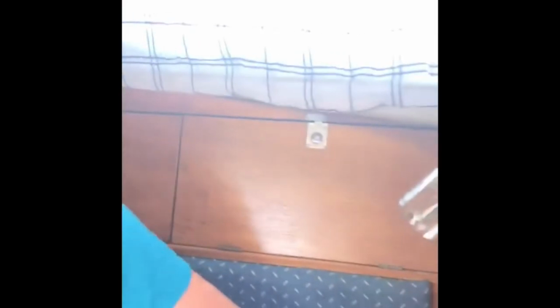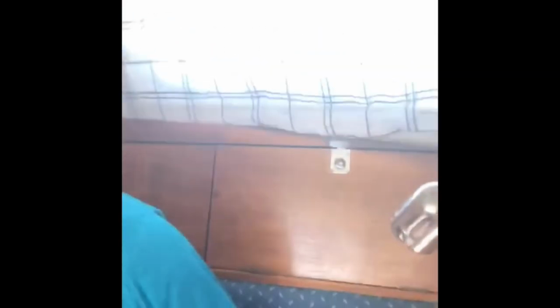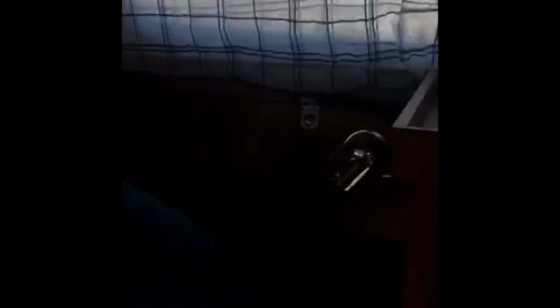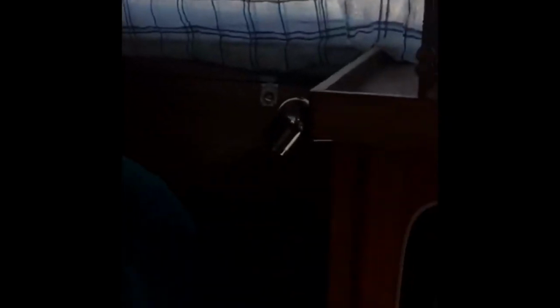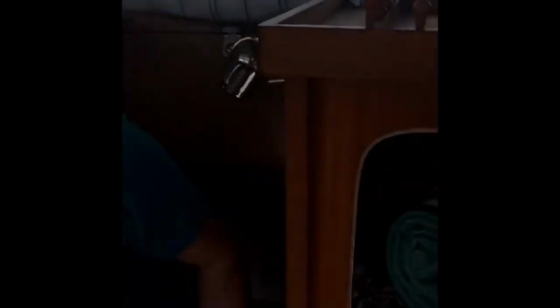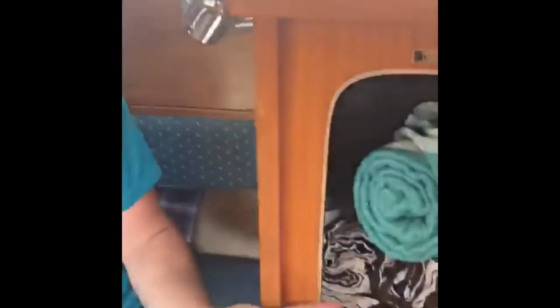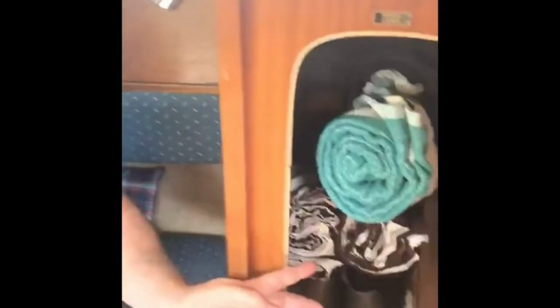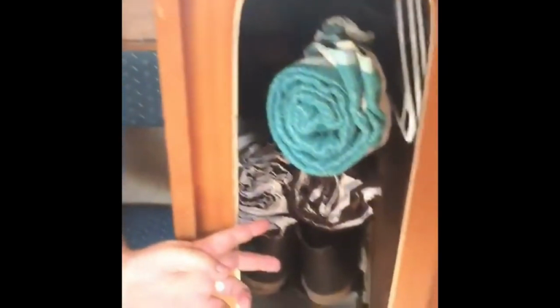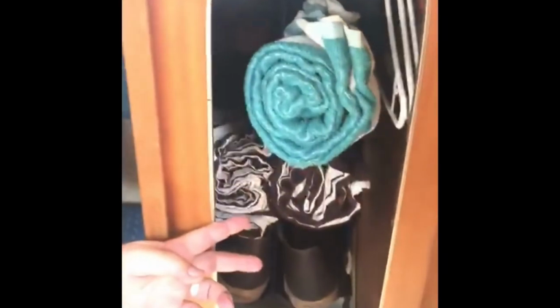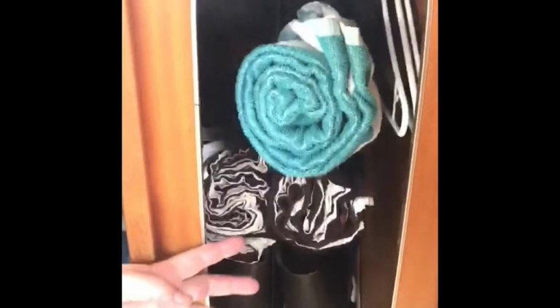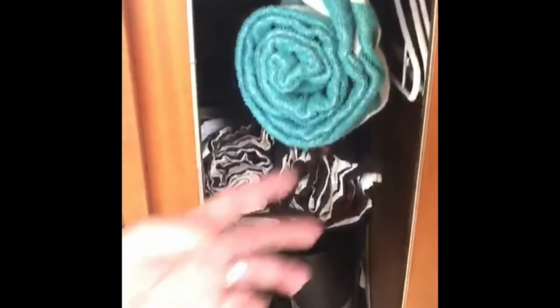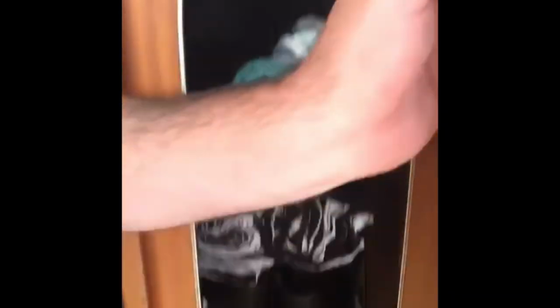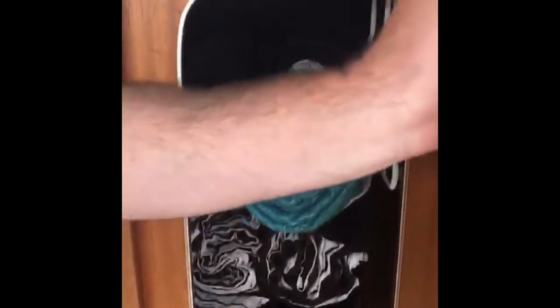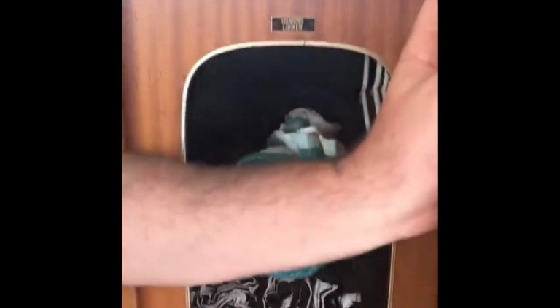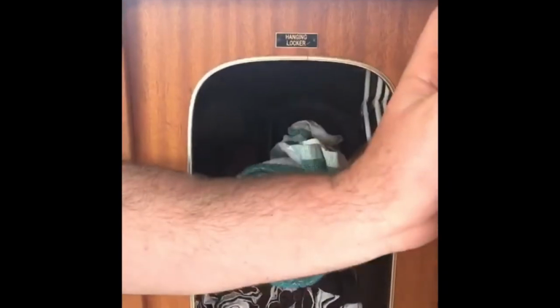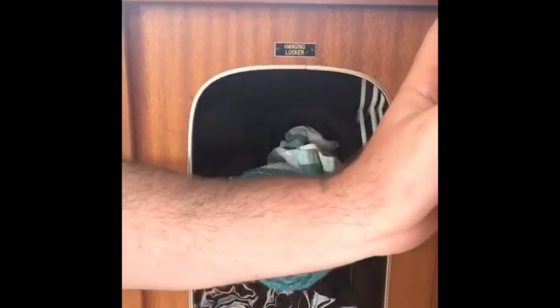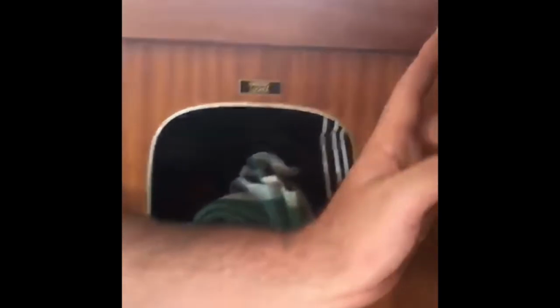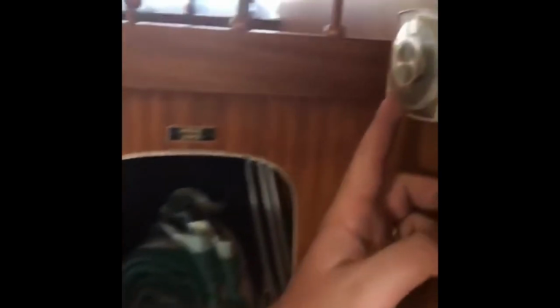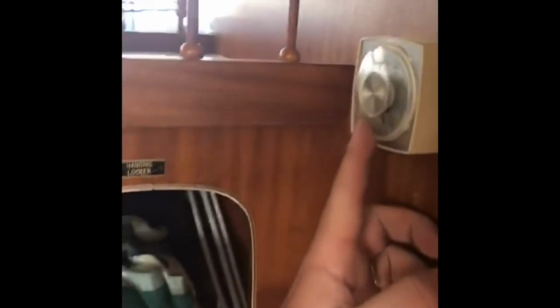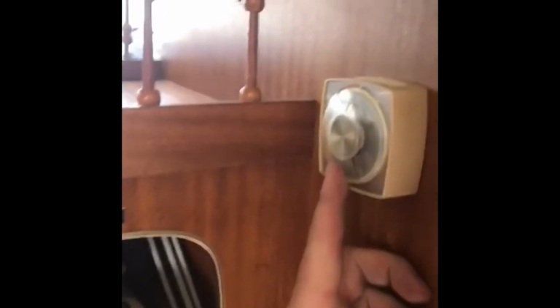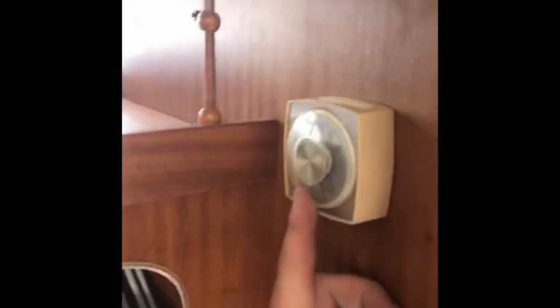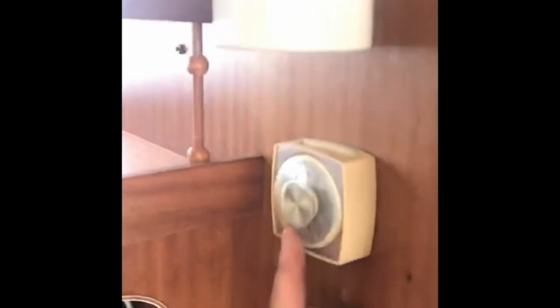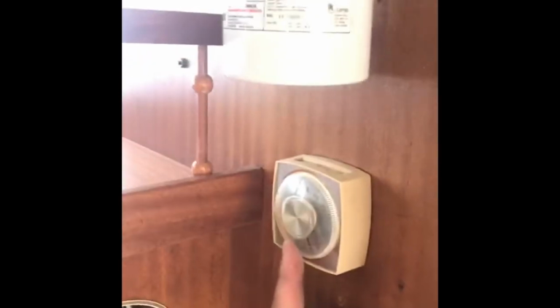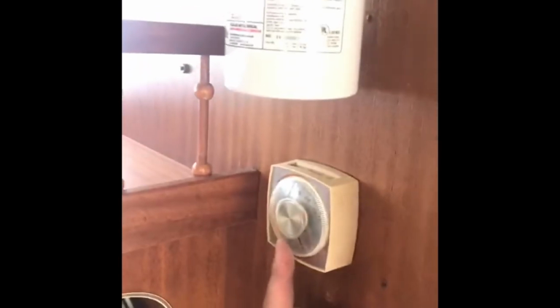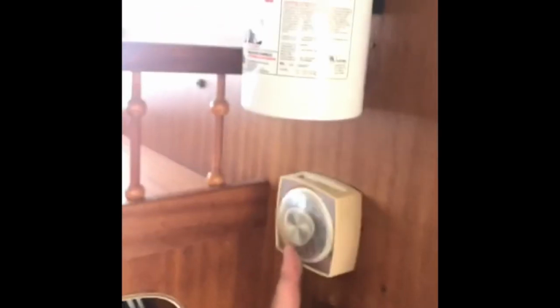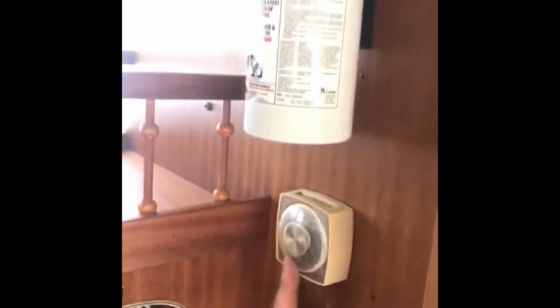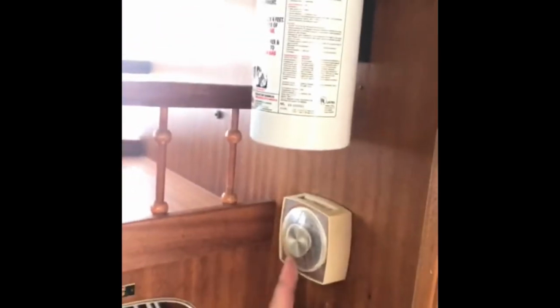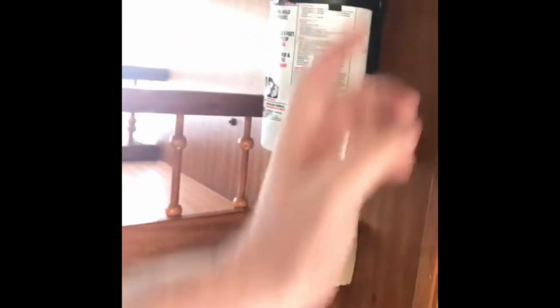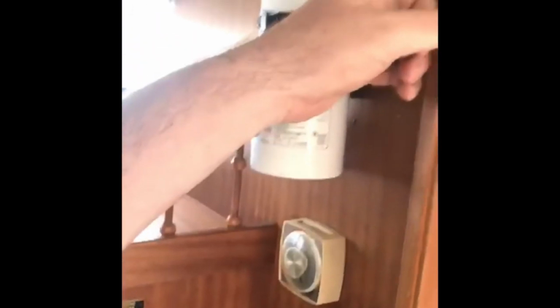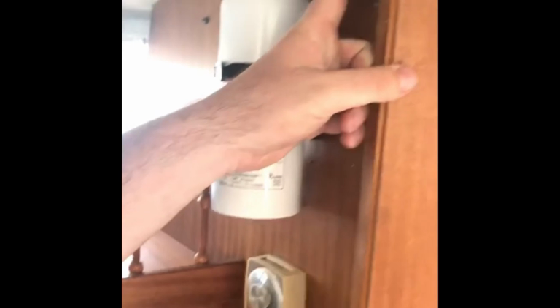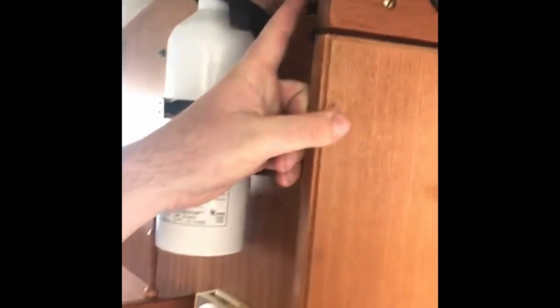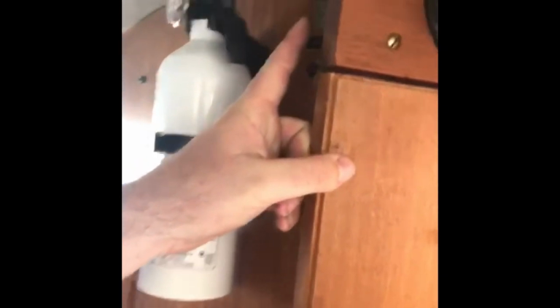Back here we have a little place to hang some clothes, and here we actually have the thermostat for the diesel heater as well as the on/off switch up here.